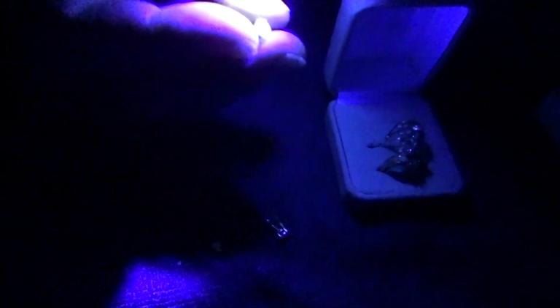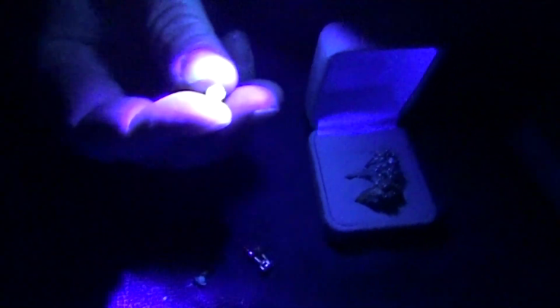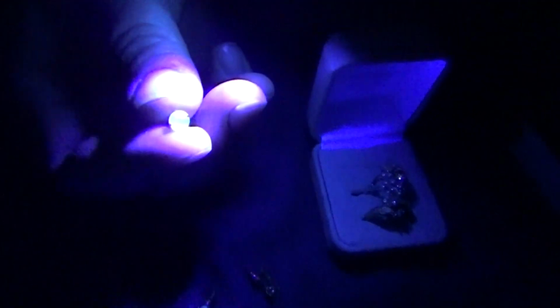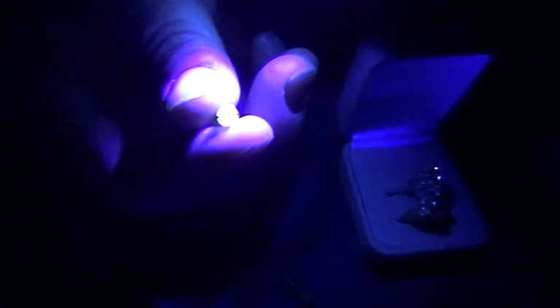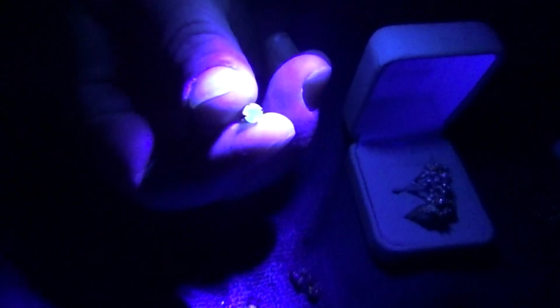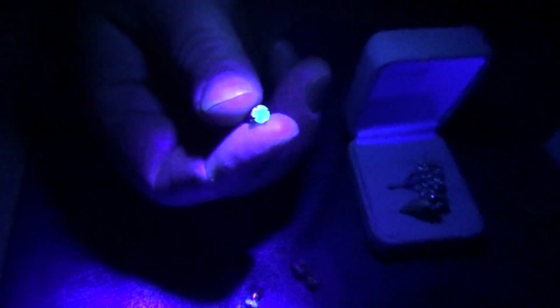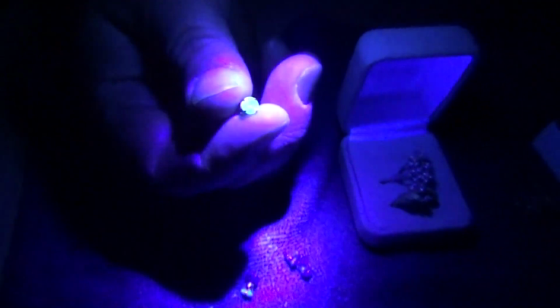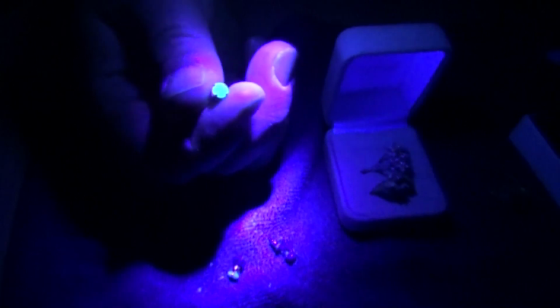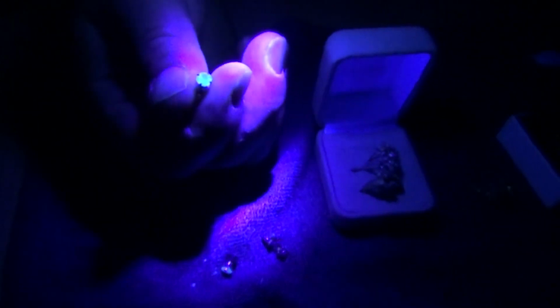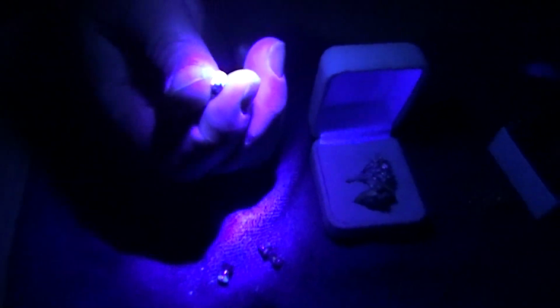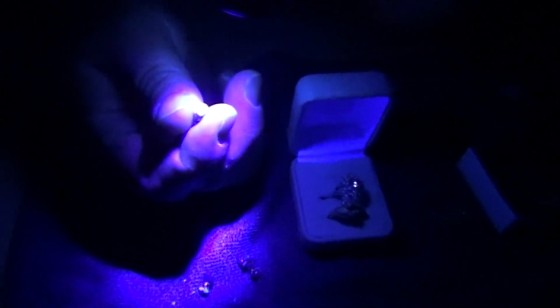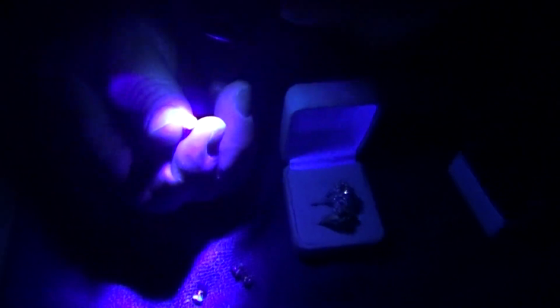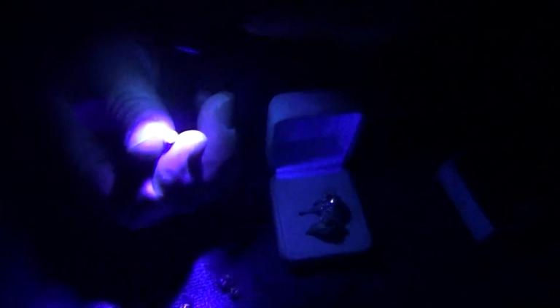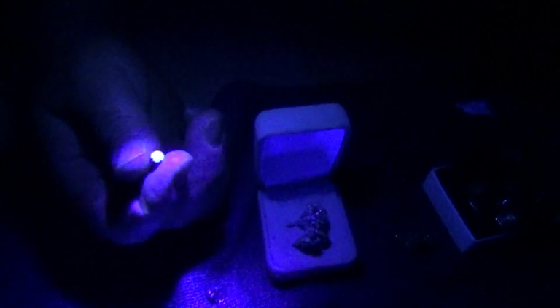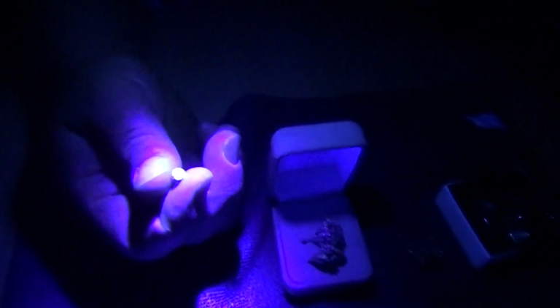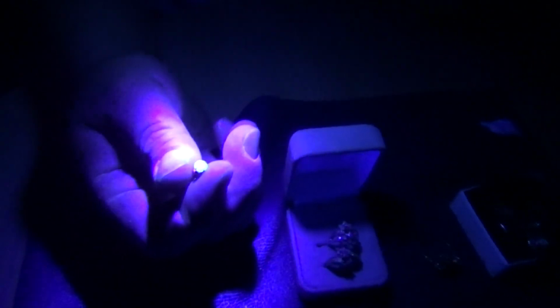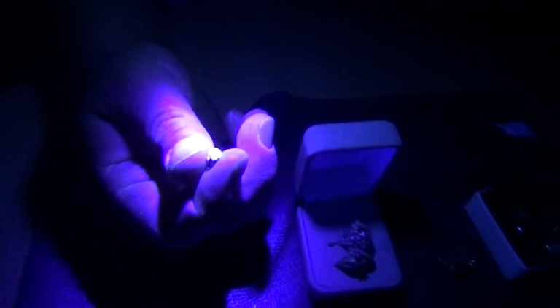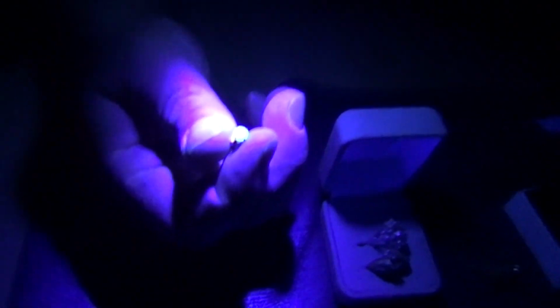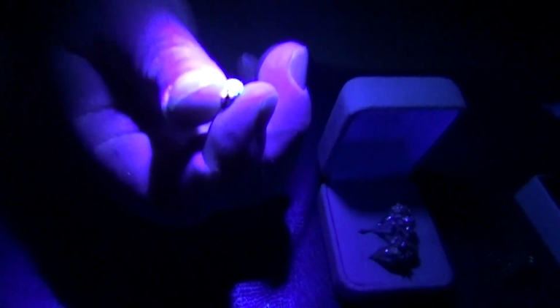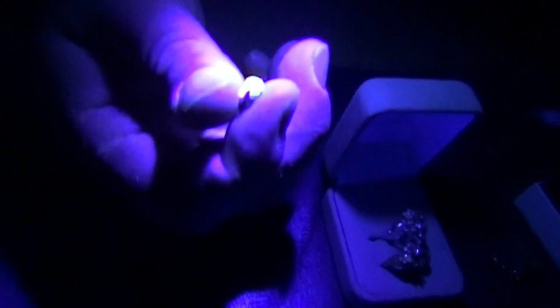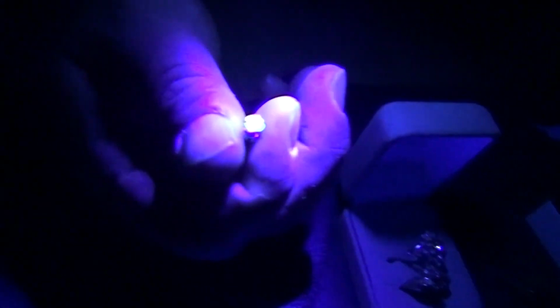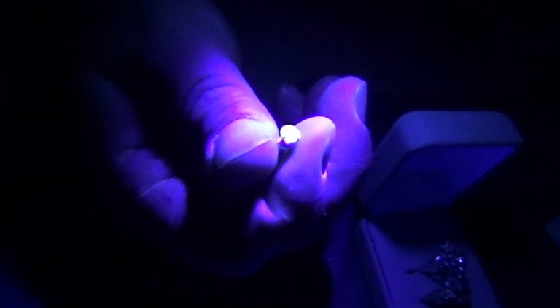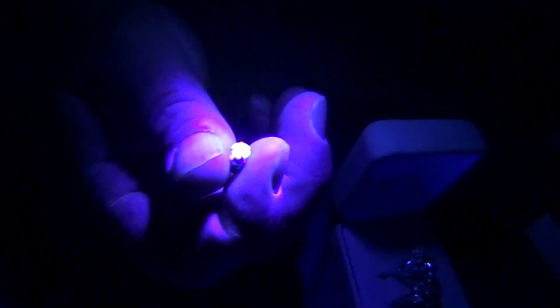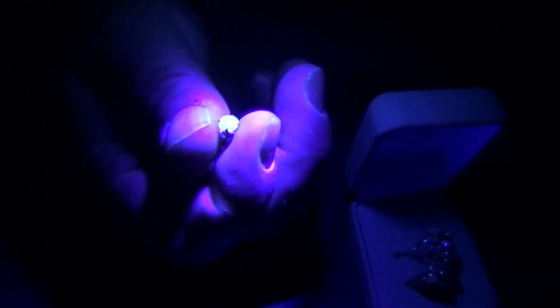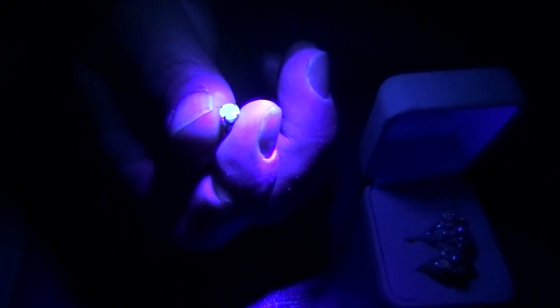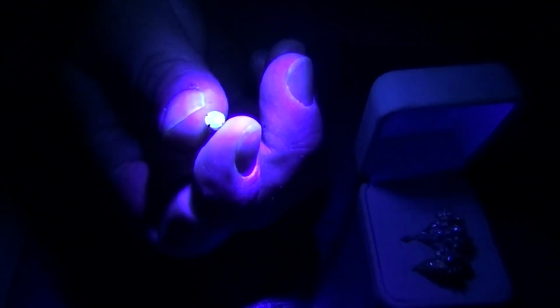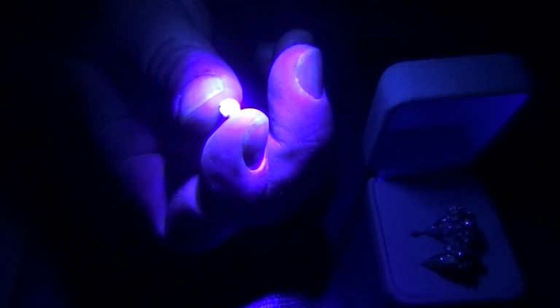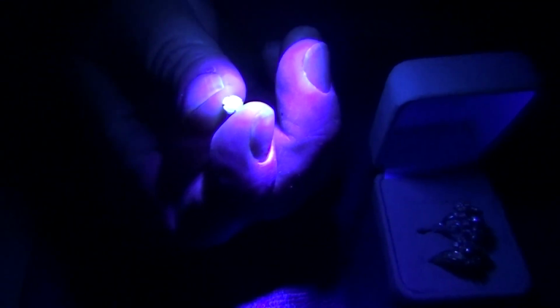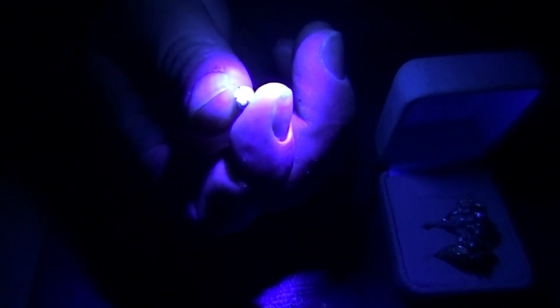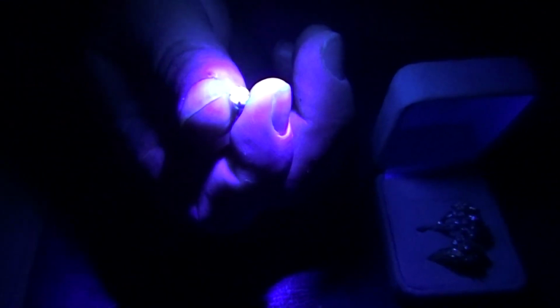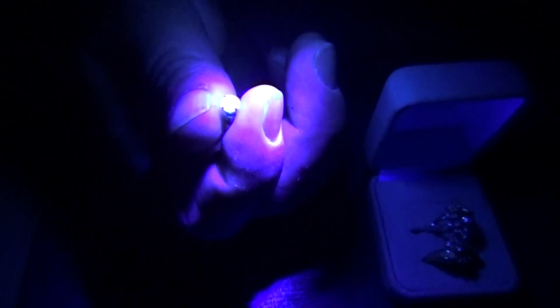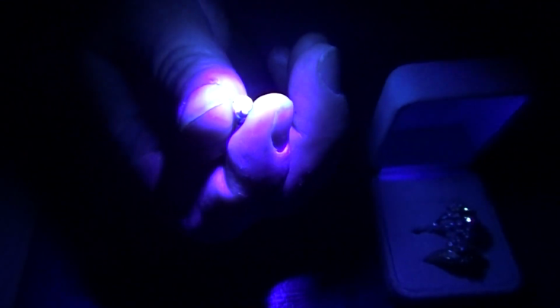These are diamond earrings — you can really see them light up. I want to give the diamond a charge here in a second. You should be able to see it glow after I shut the light off.